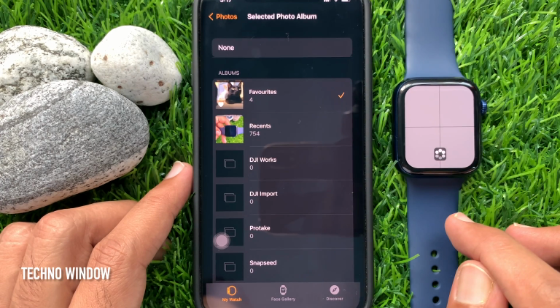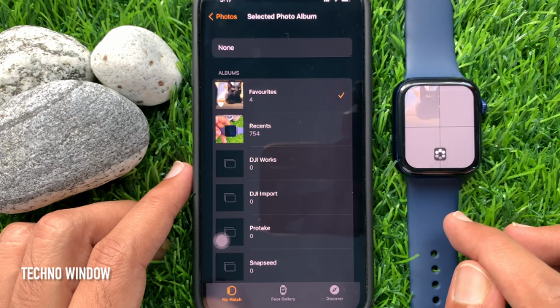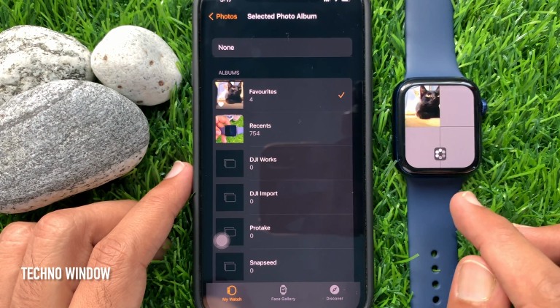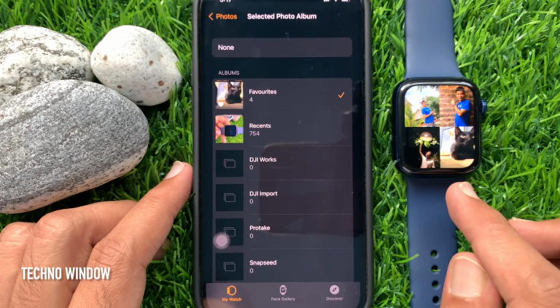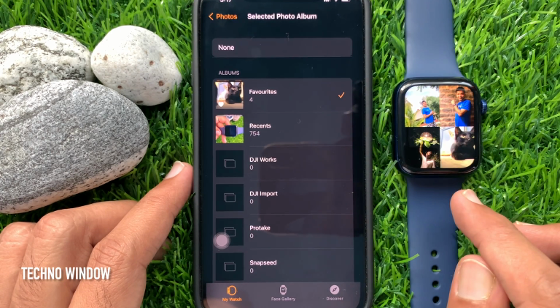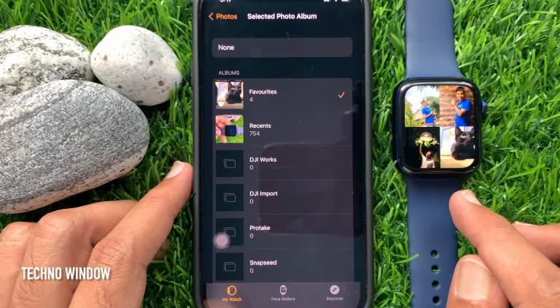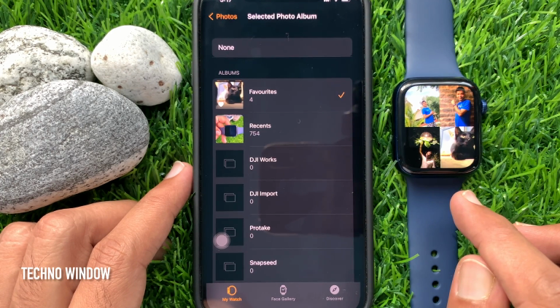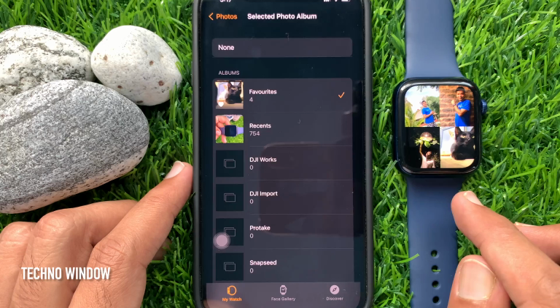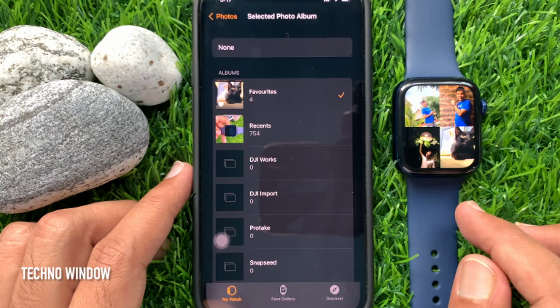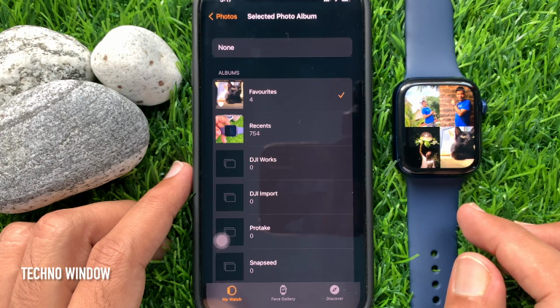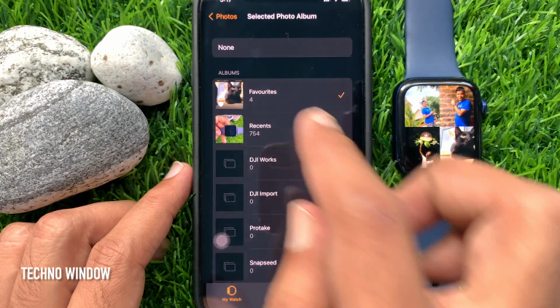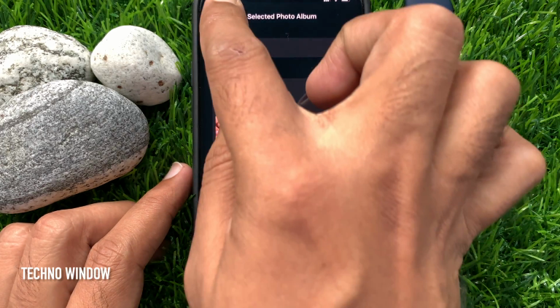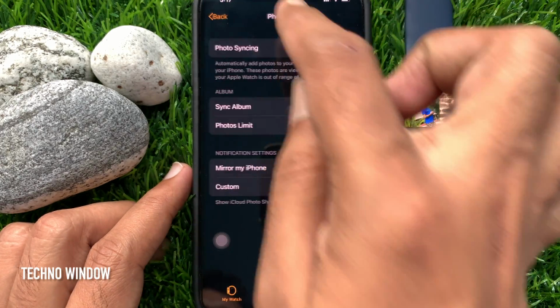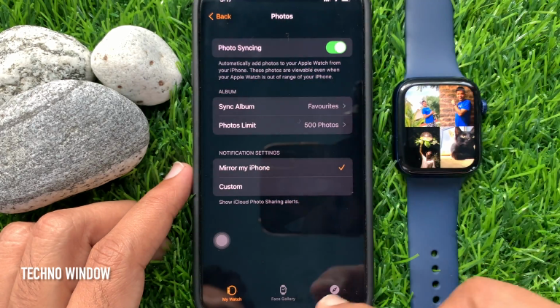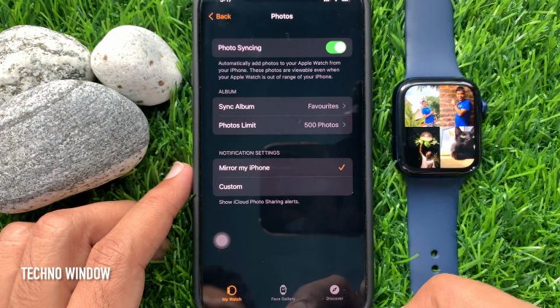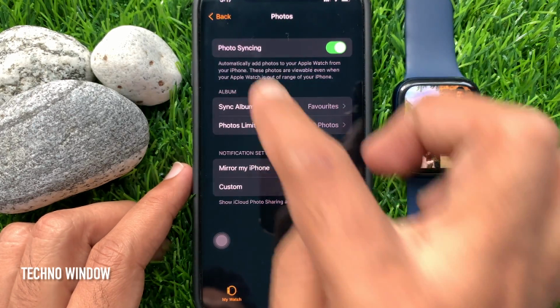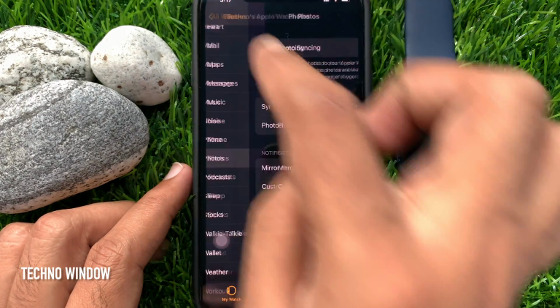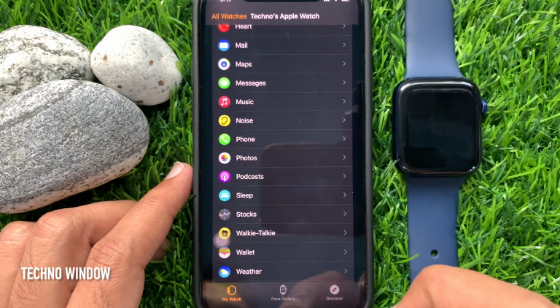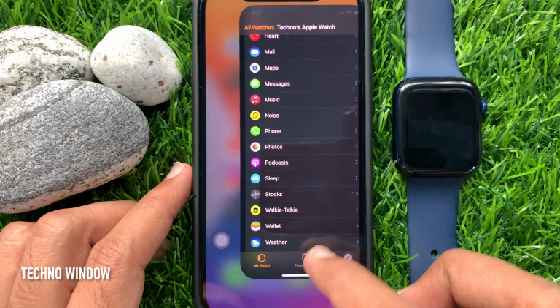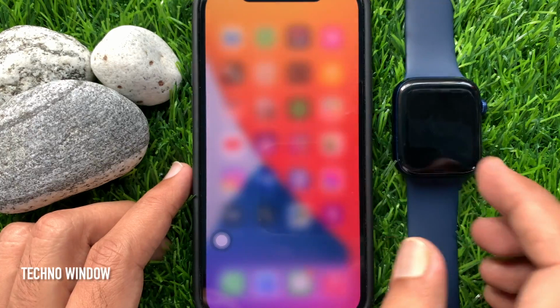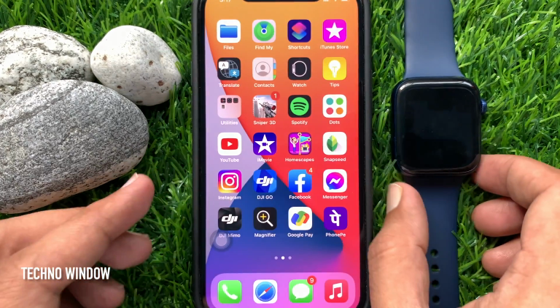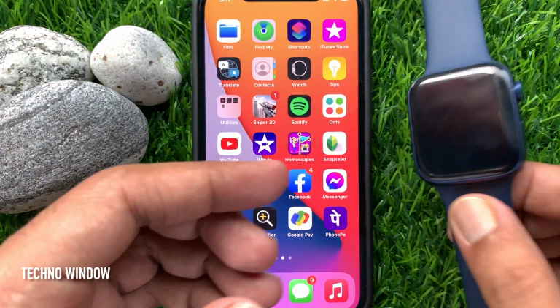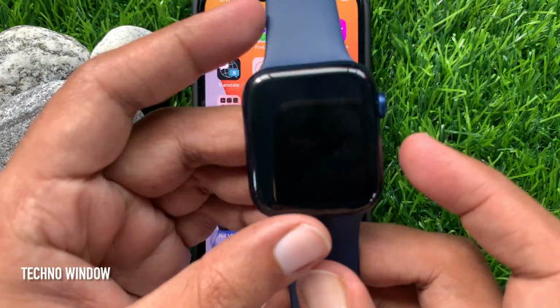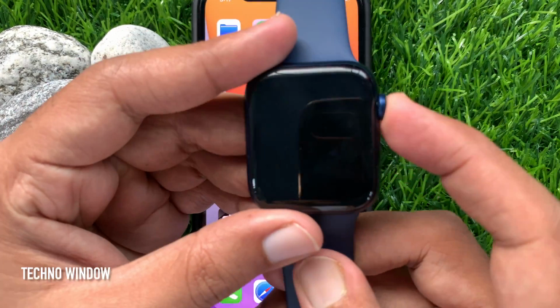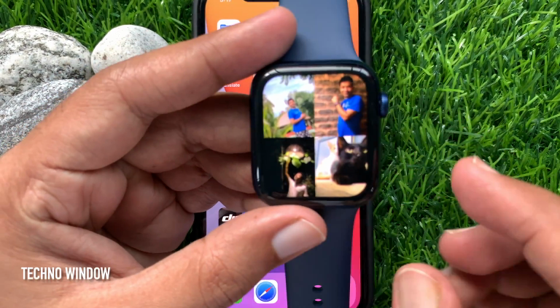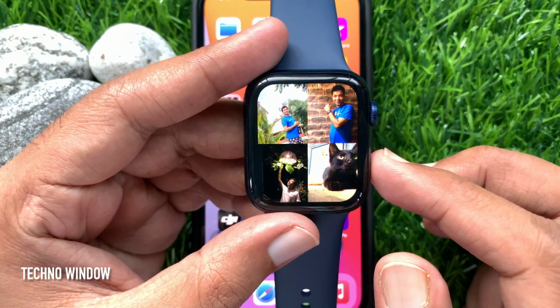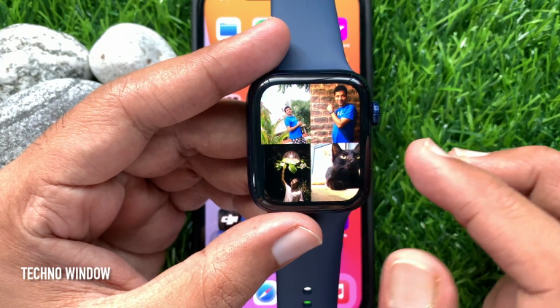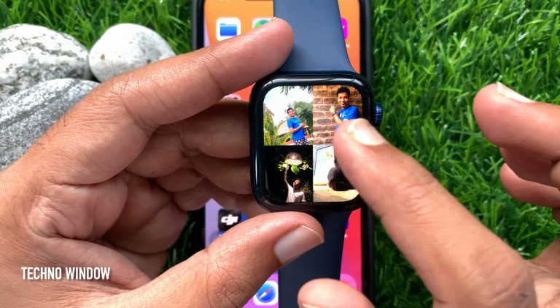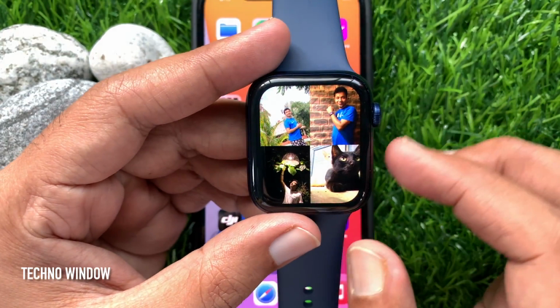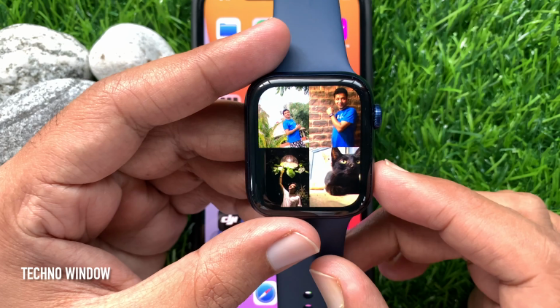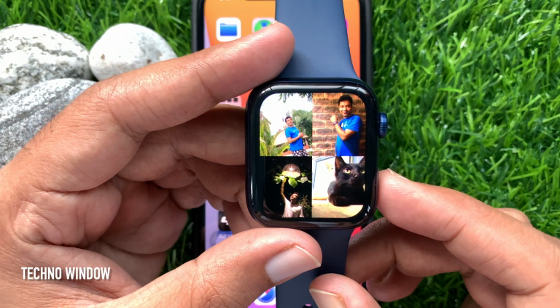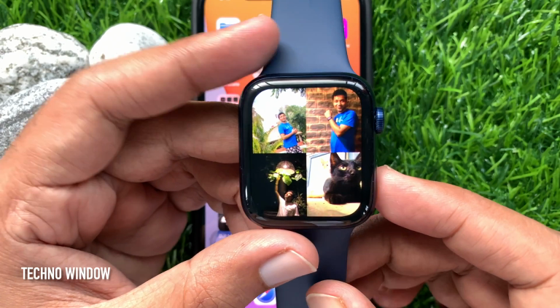That's it. All photos synced from my selected album. Go back and close the Watch app.